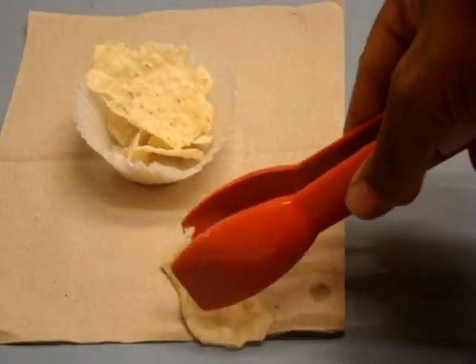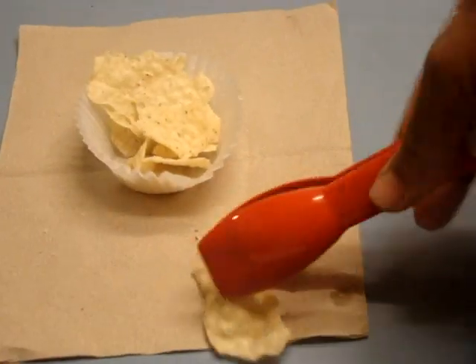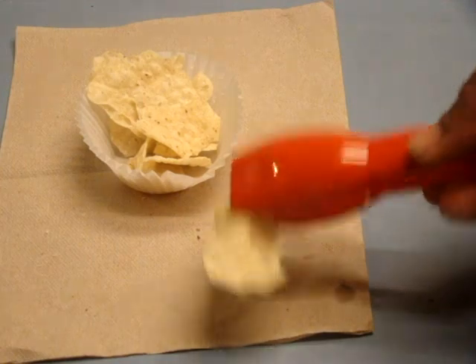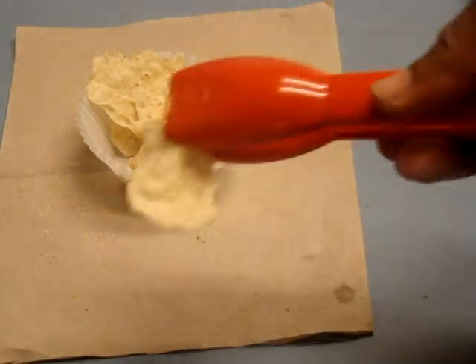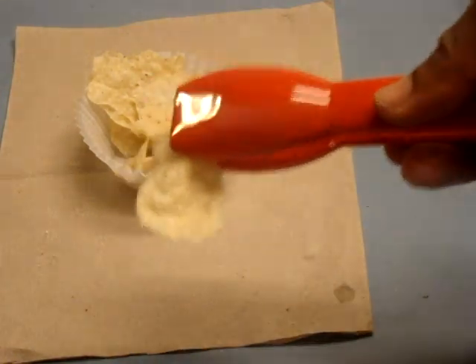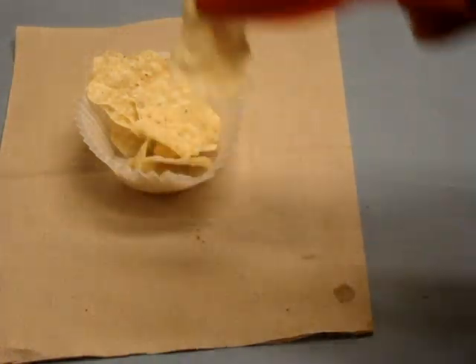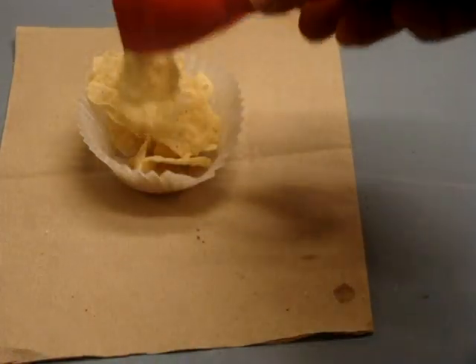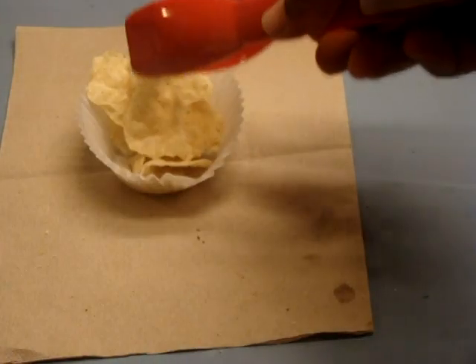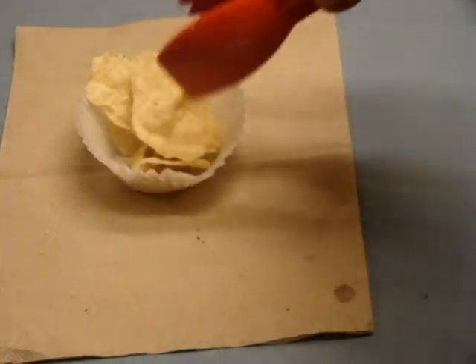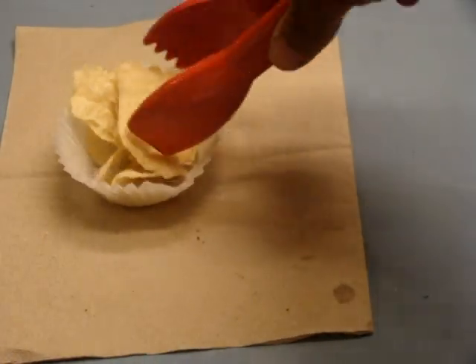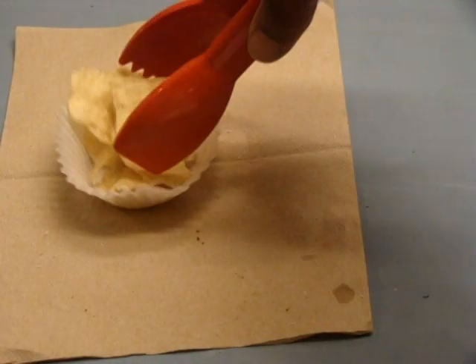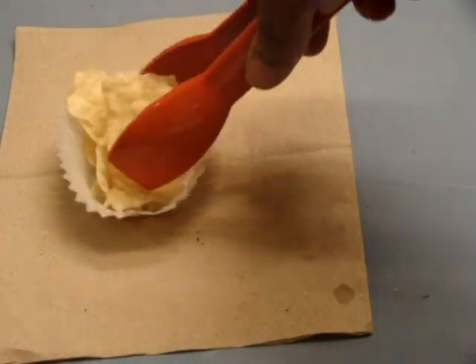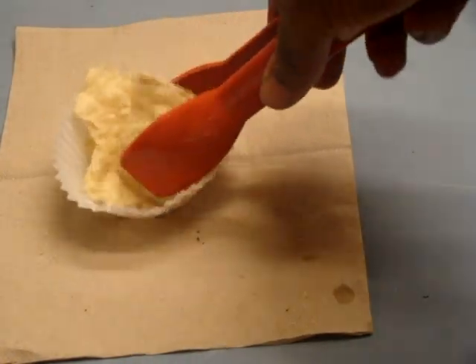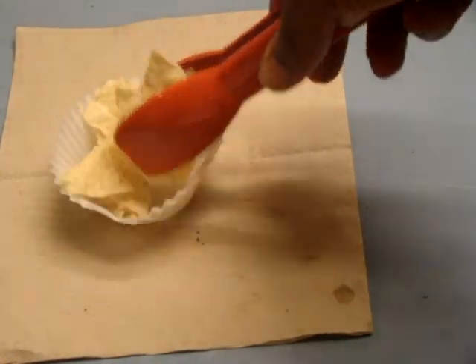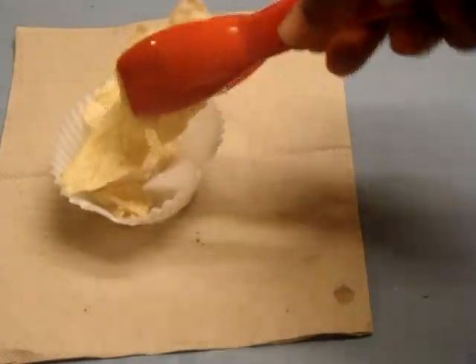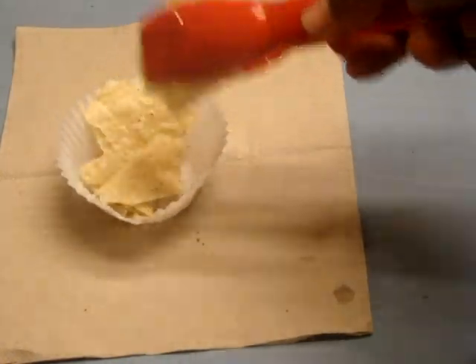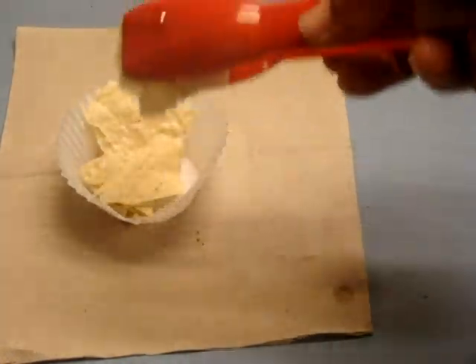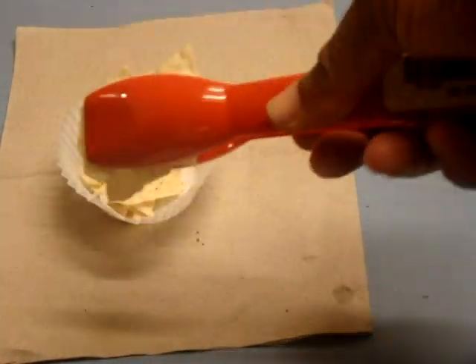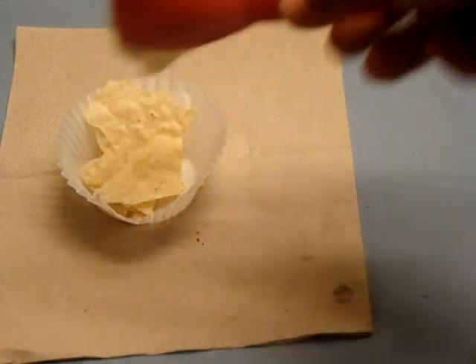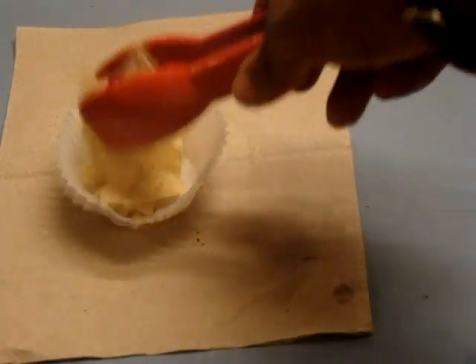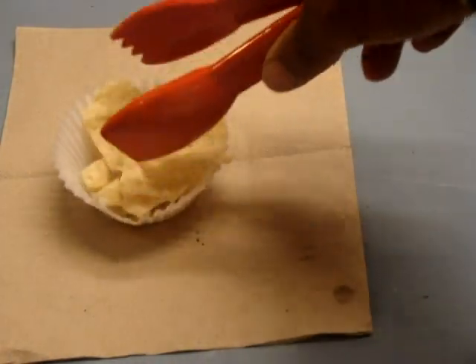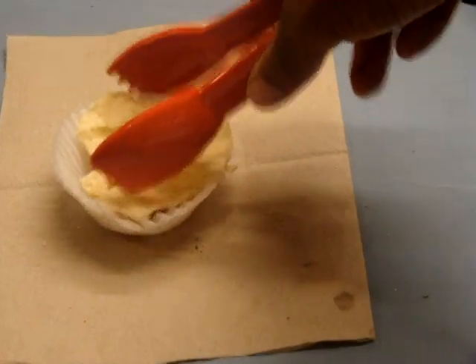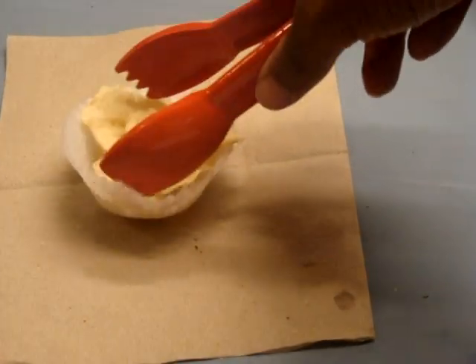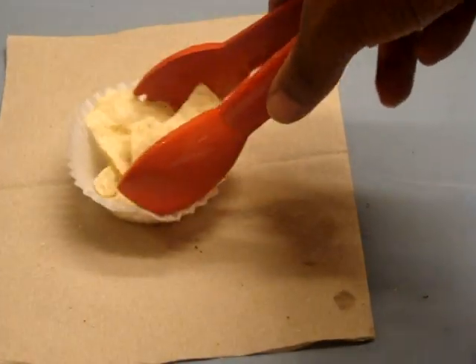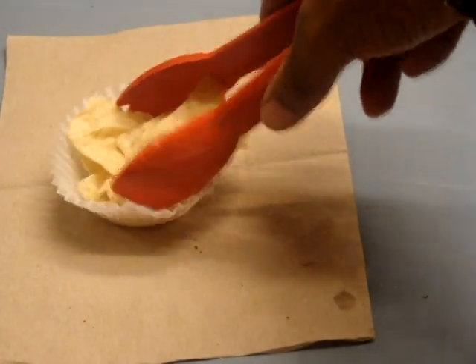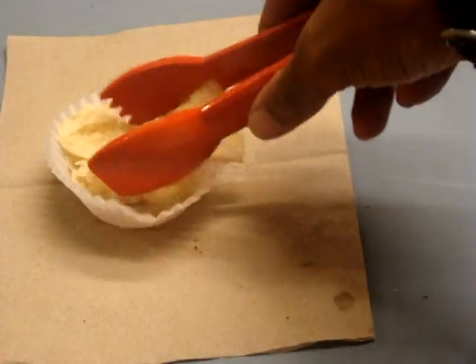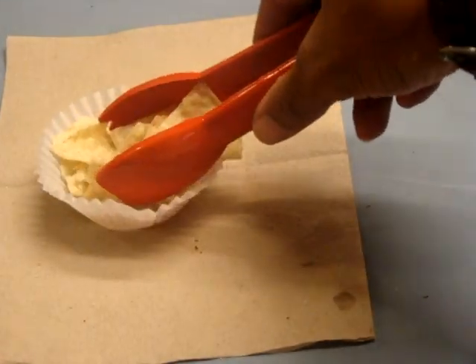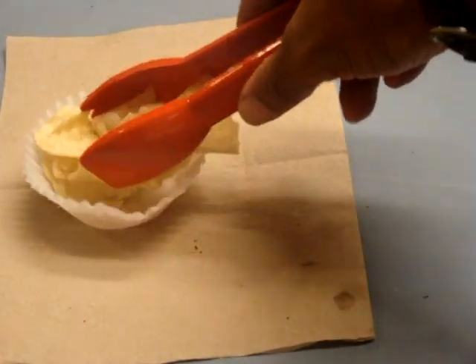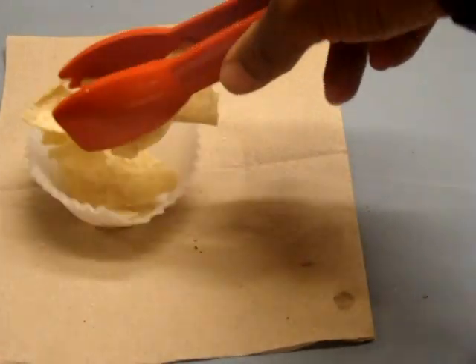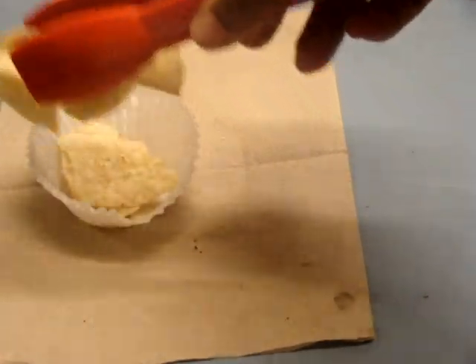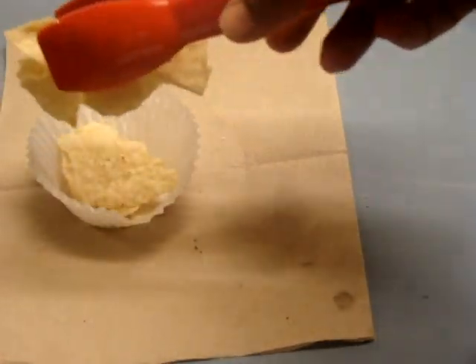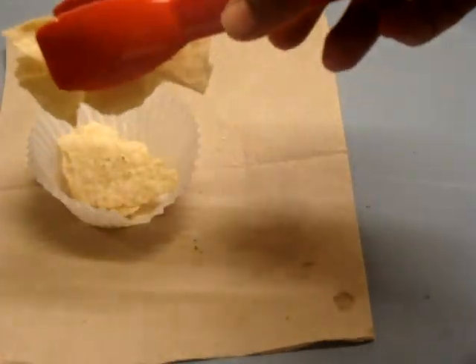And they can serve themselves with some nachos, or whatever. But it's really, really nice. It can easily pick up chips and they can serve themselves.